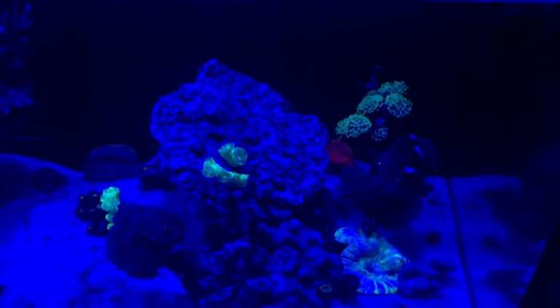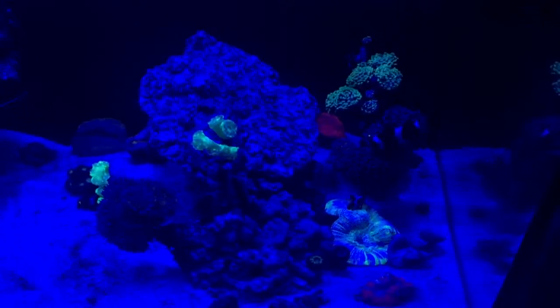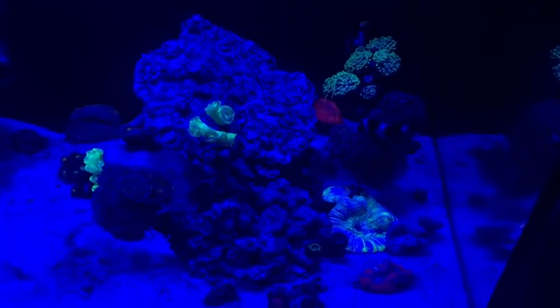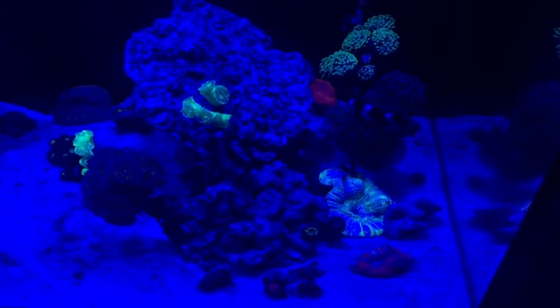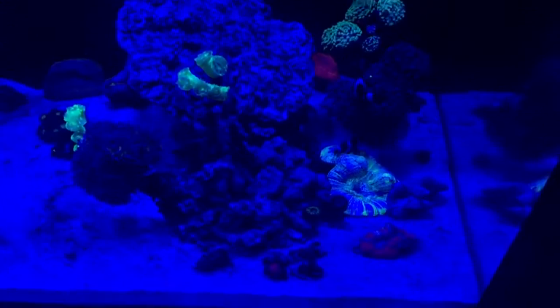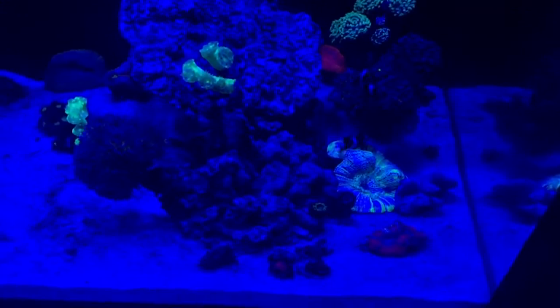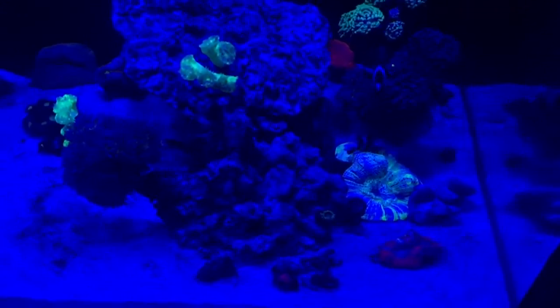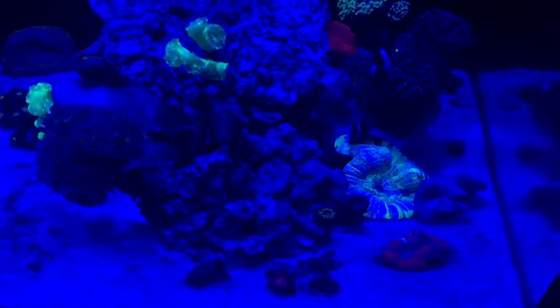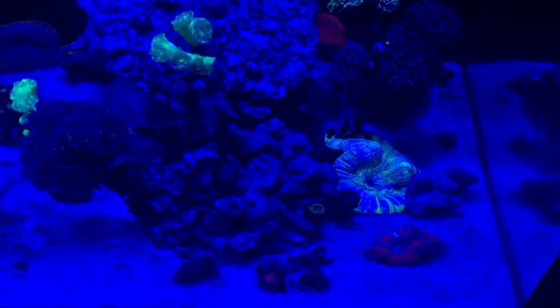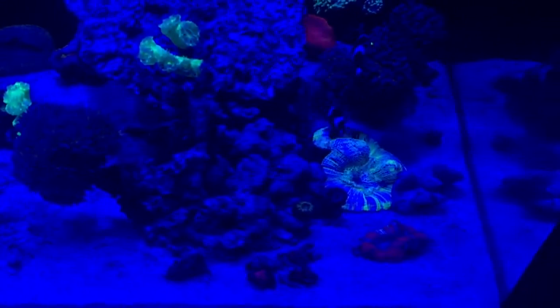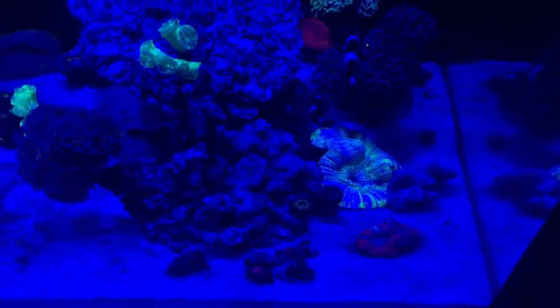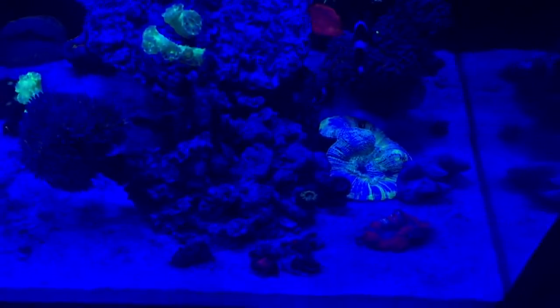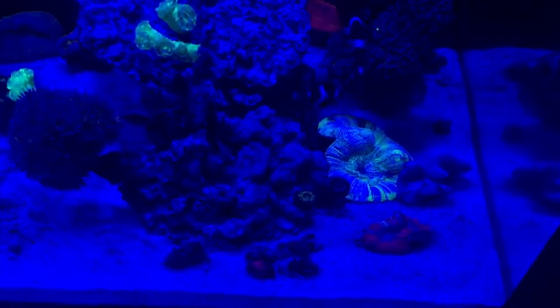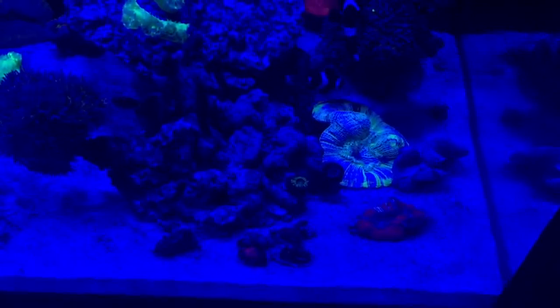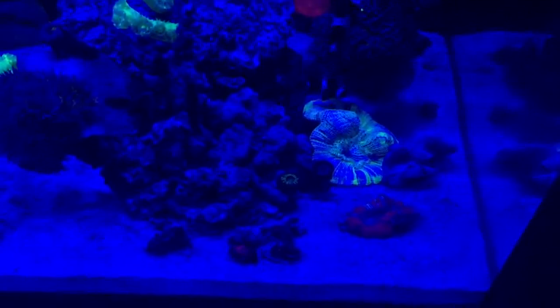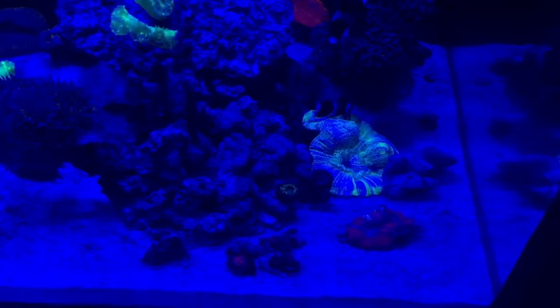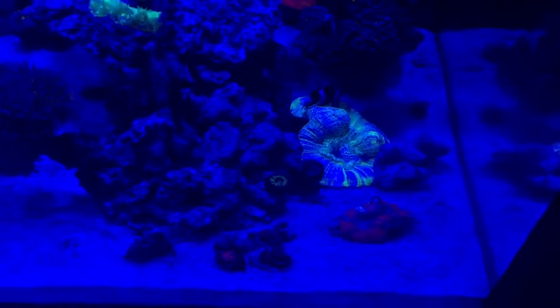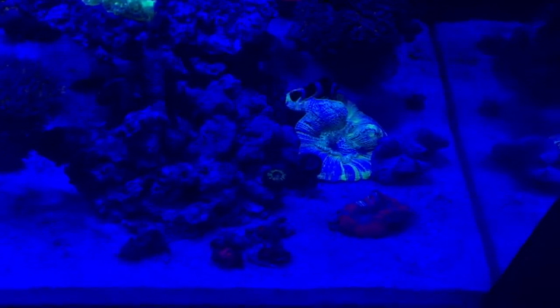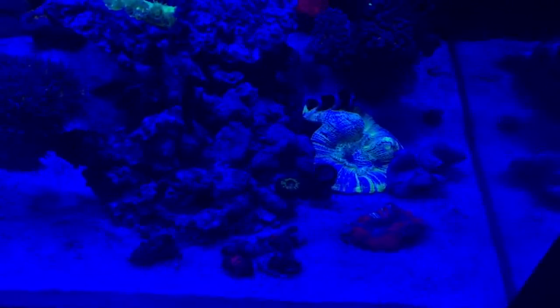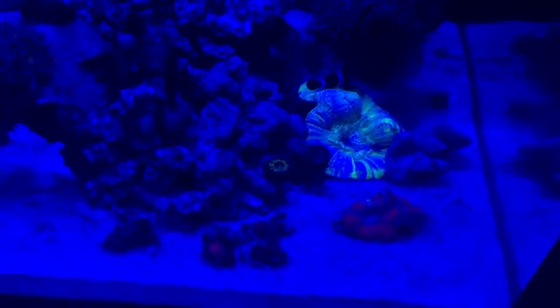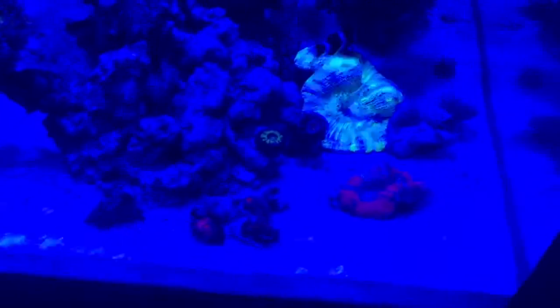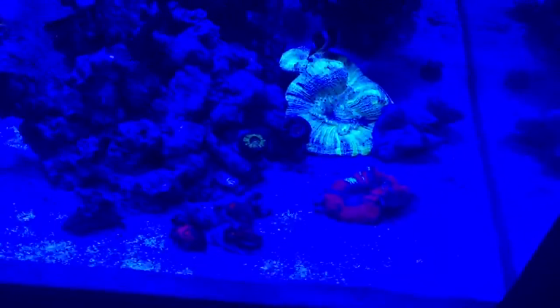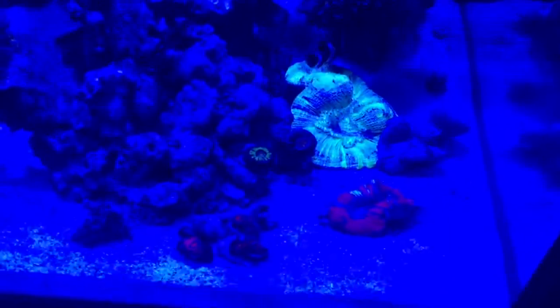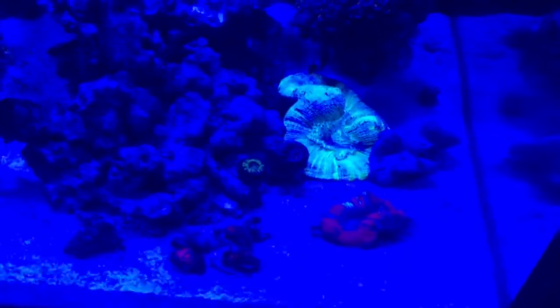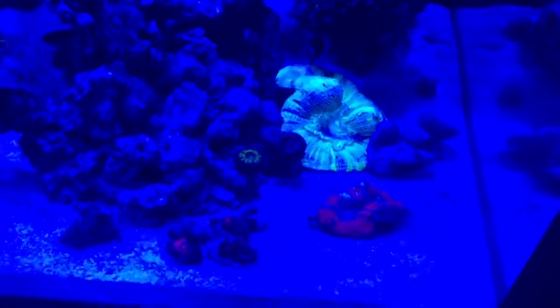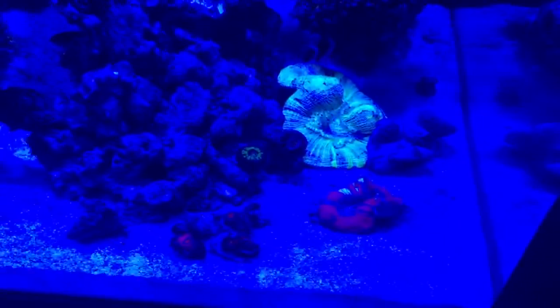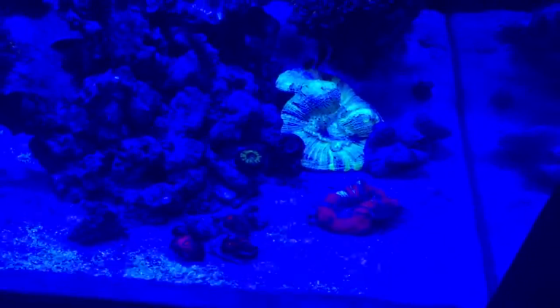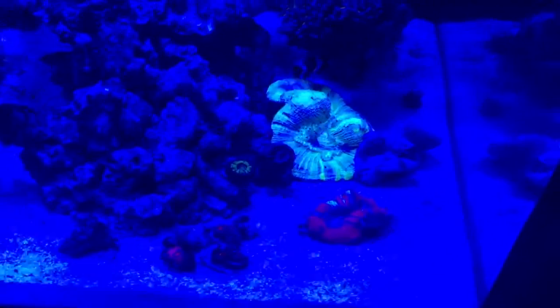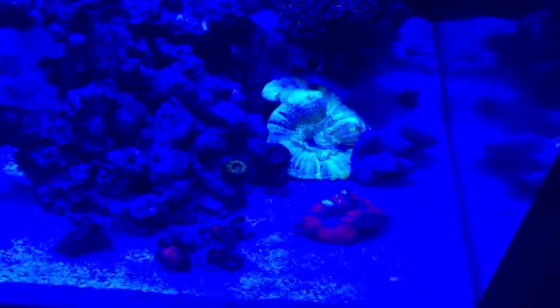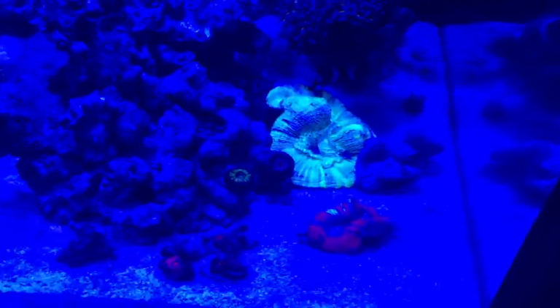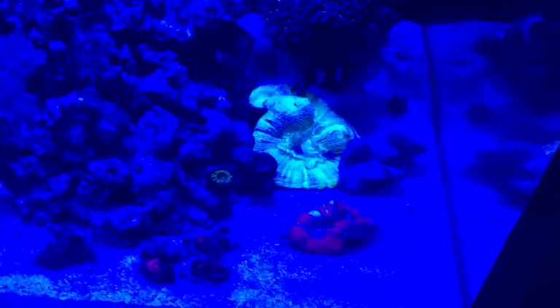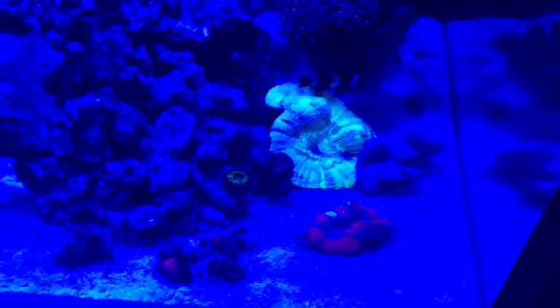Down to the corals — currently going into night mode so it's quite blue at the moment. It's a bit hard to pick the colours up on the iPhone video.